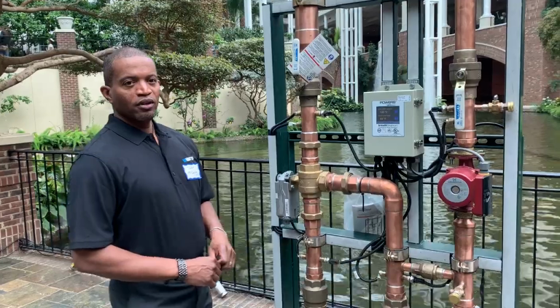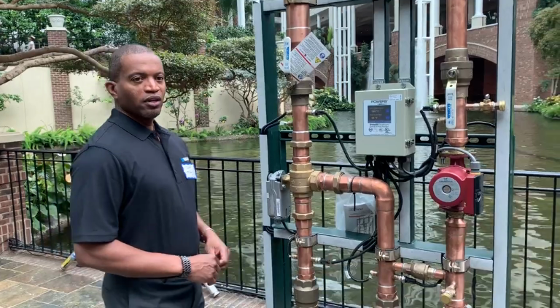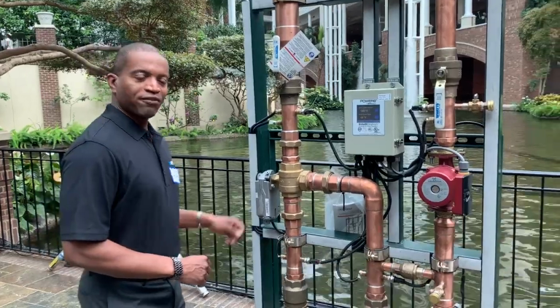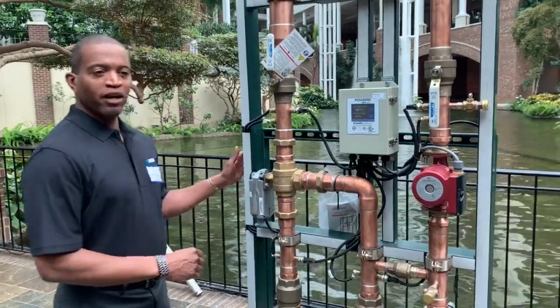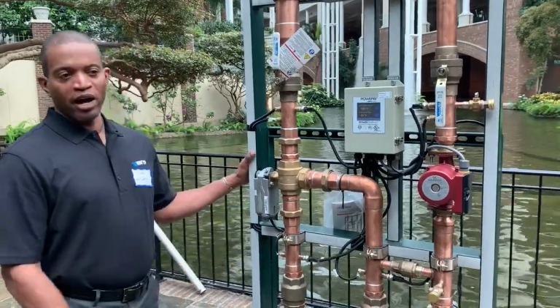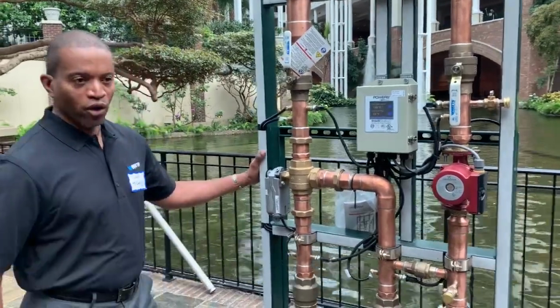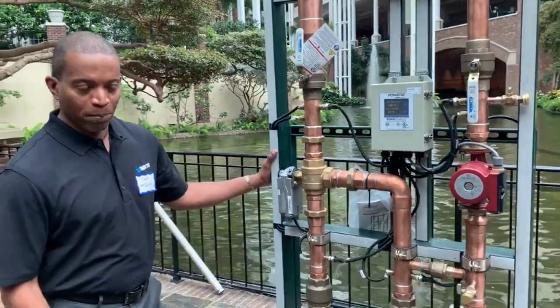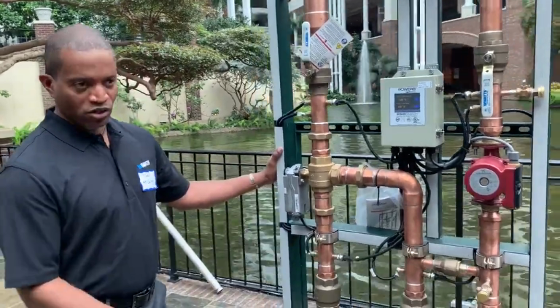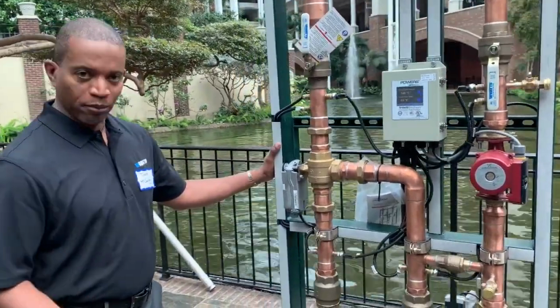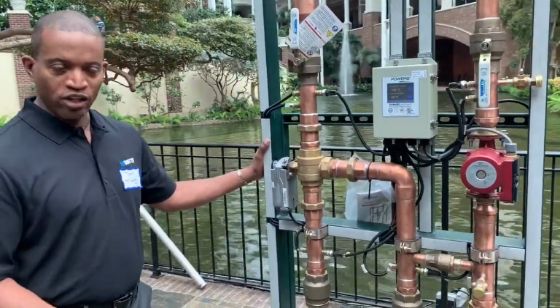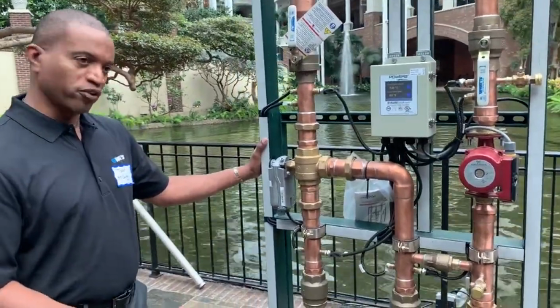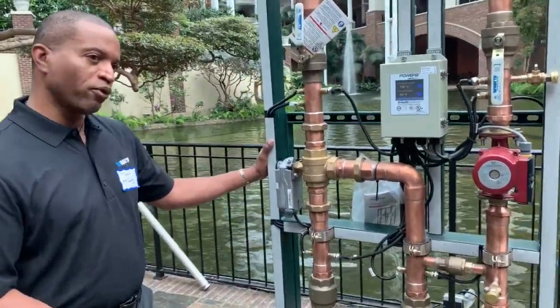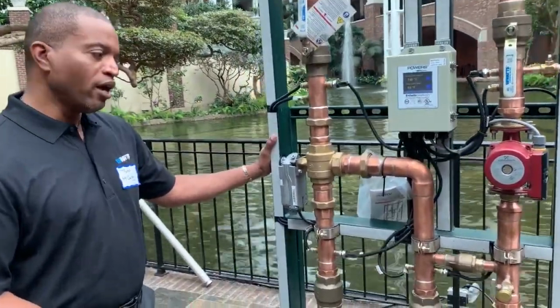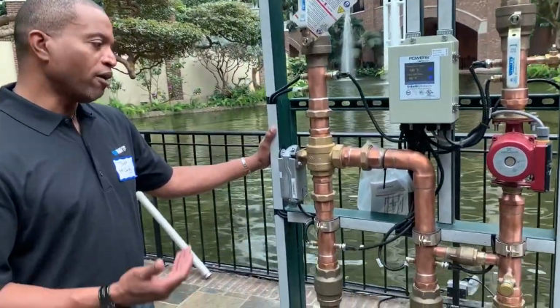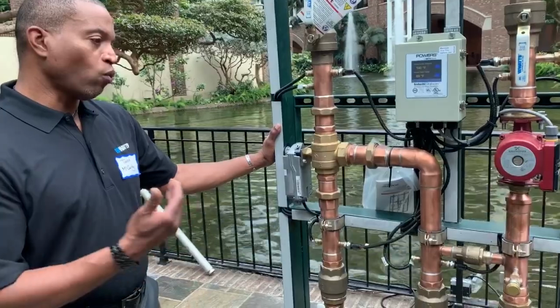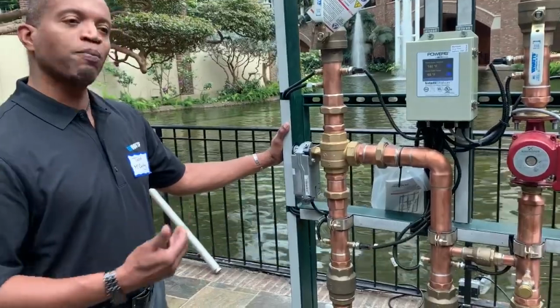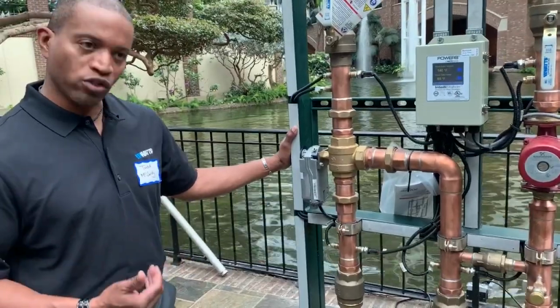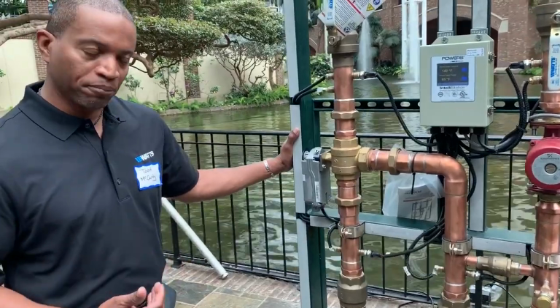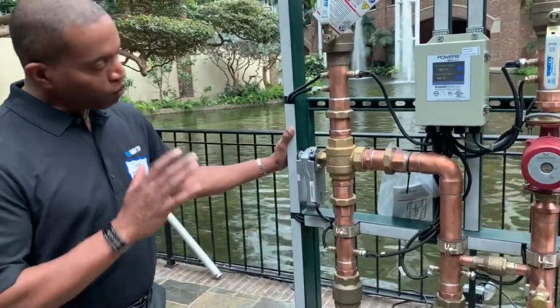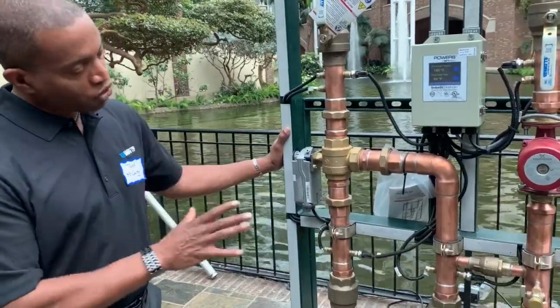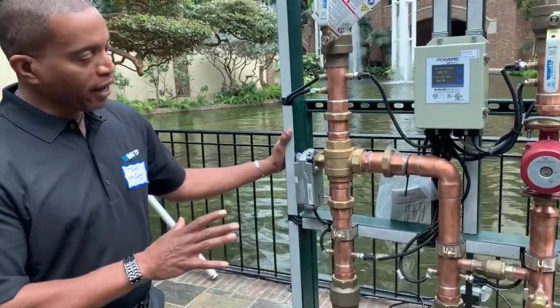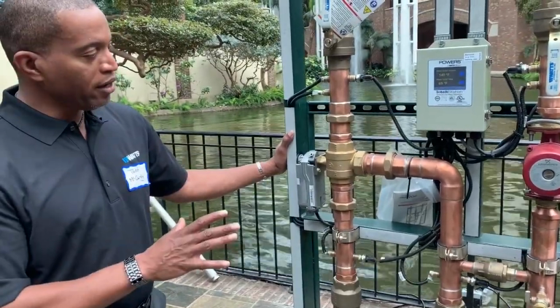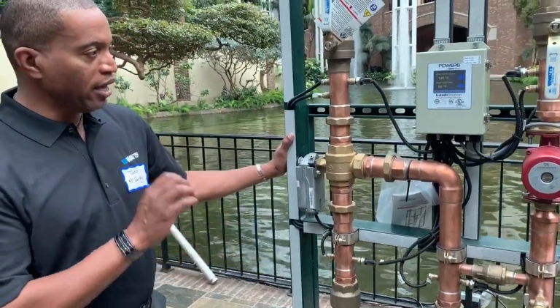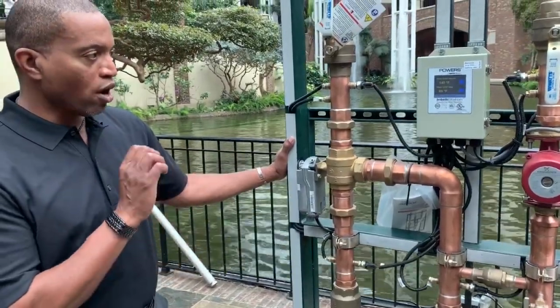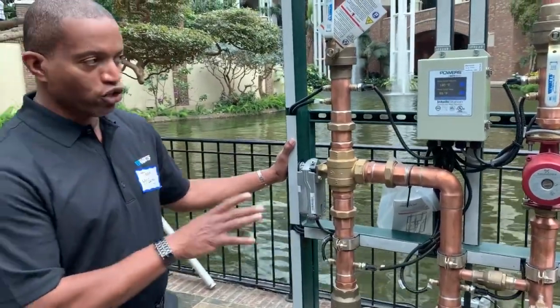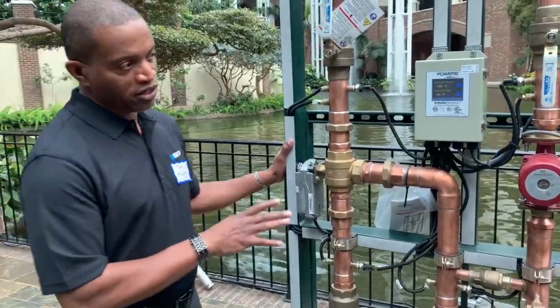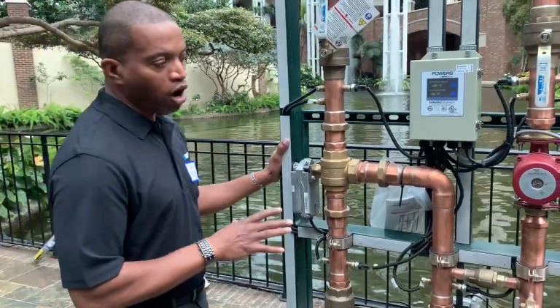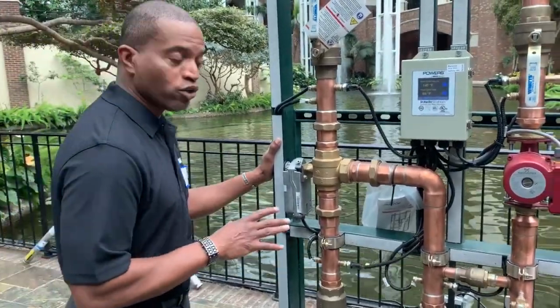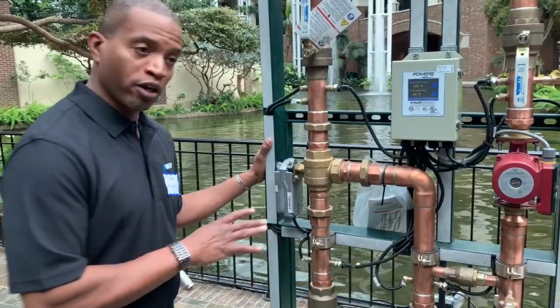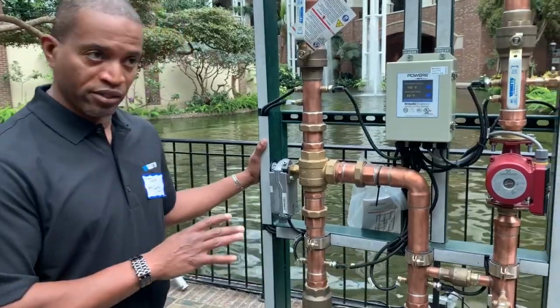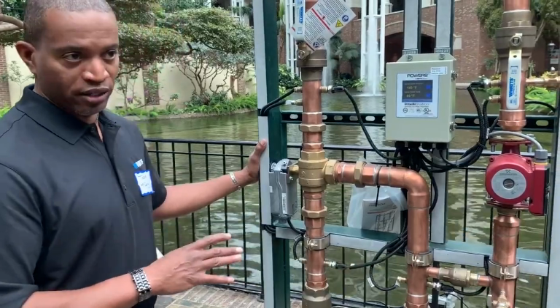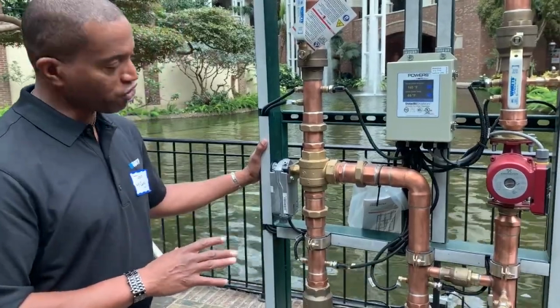Good afternoon, my name is Todd McCurdy. I'm the business development manager for tempering for the Watts Powers line. What we're going to talk about here is our digital mixing offering to the marketplace: Intellistation.